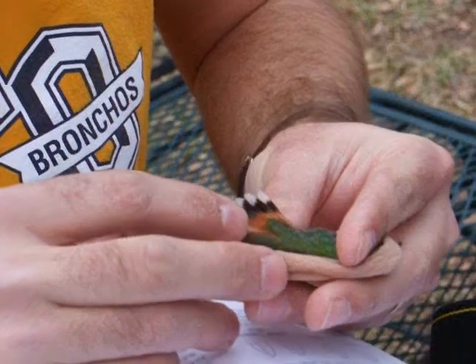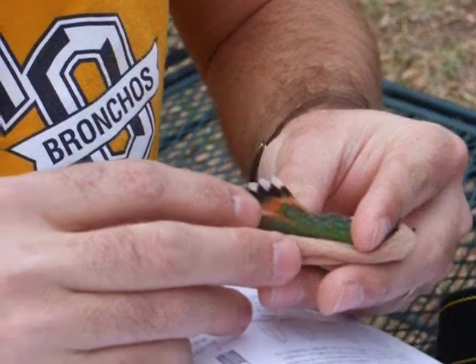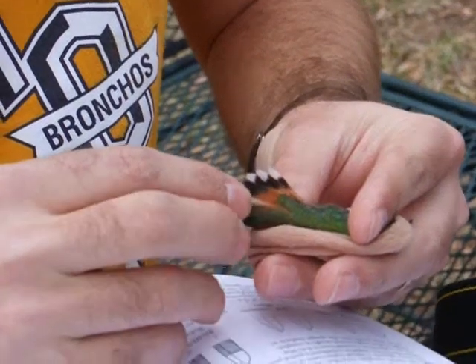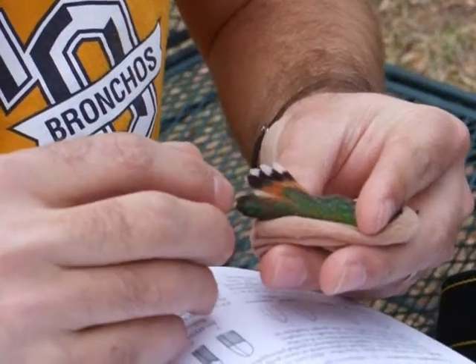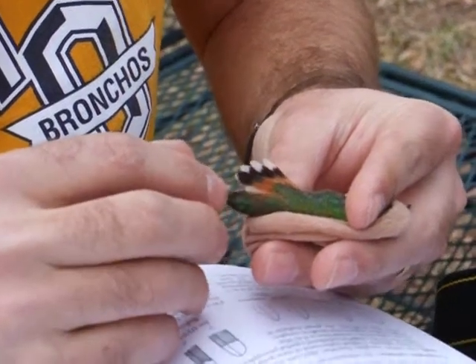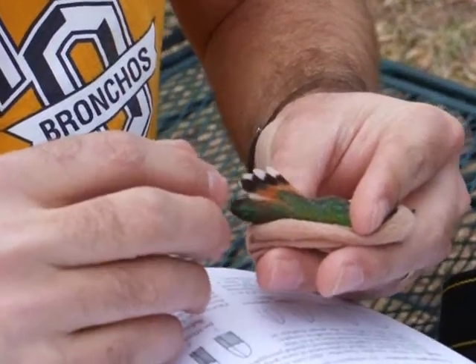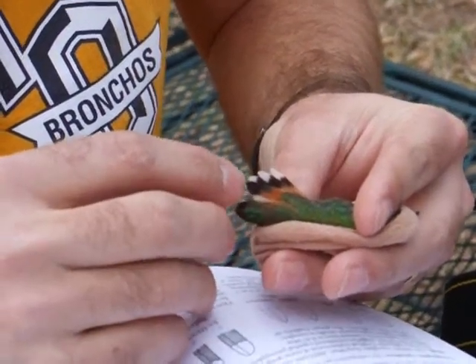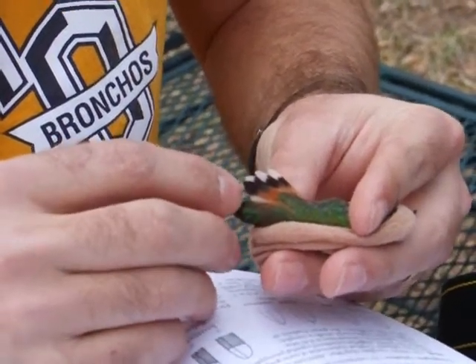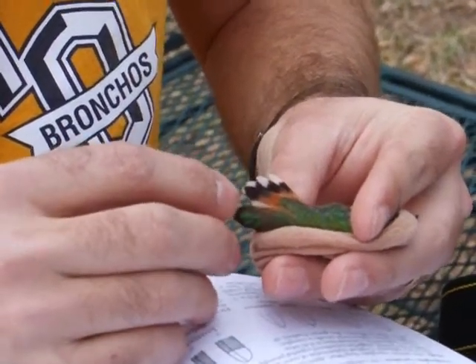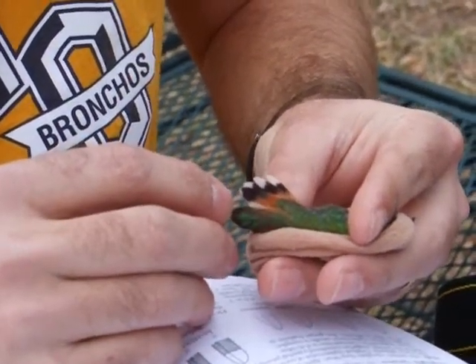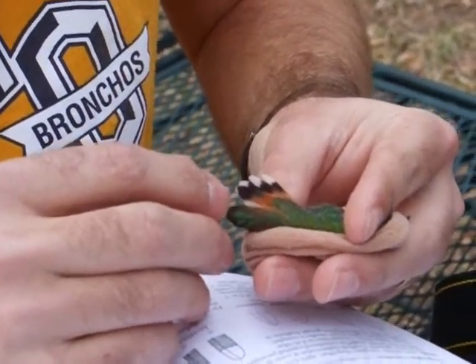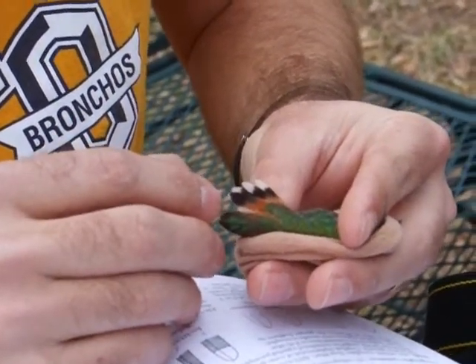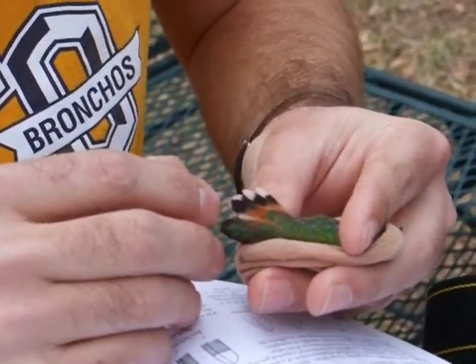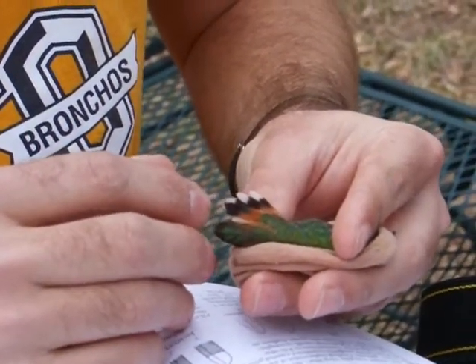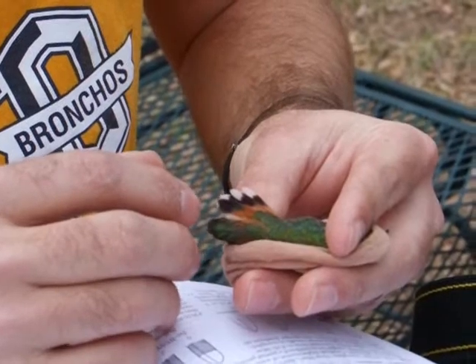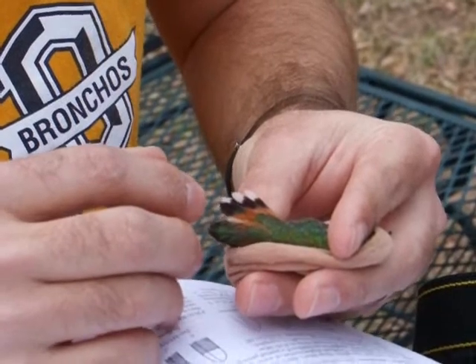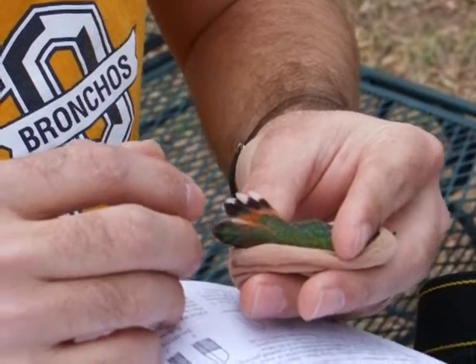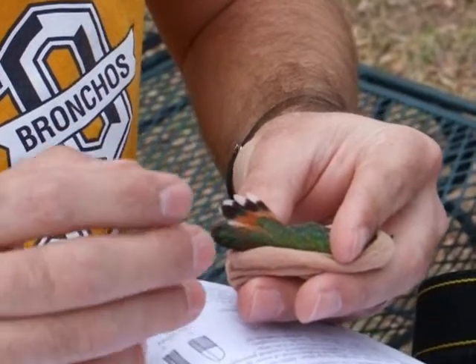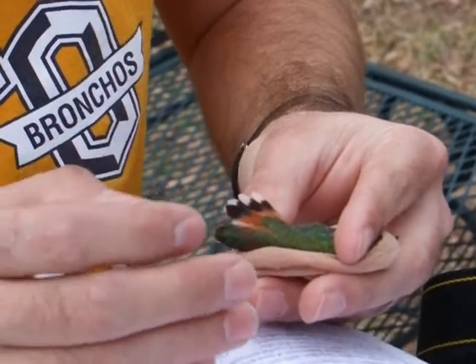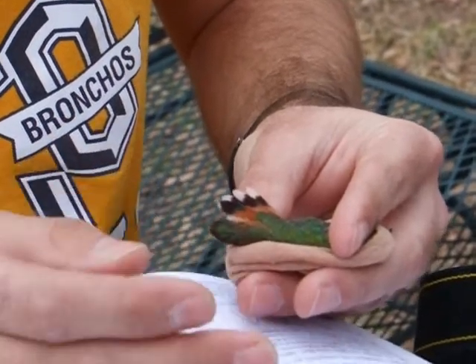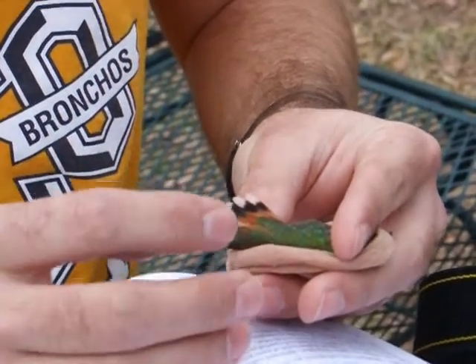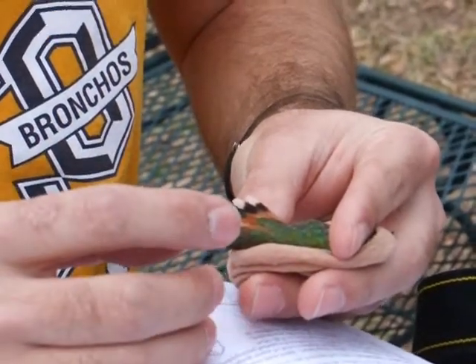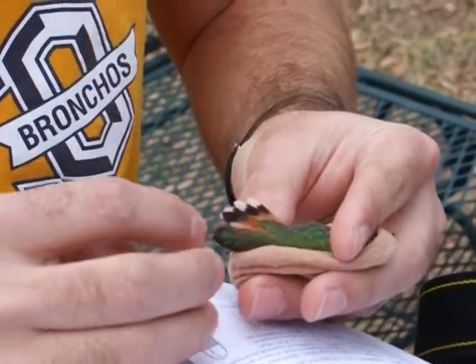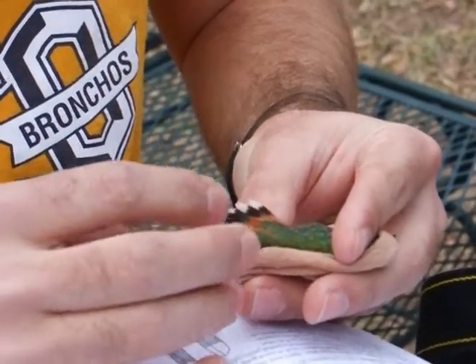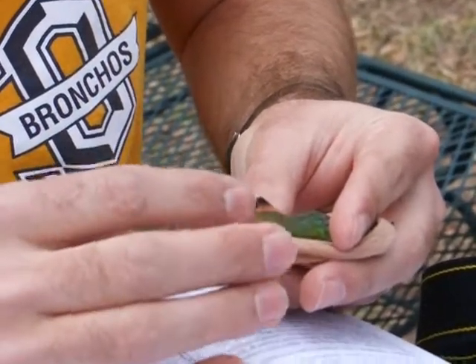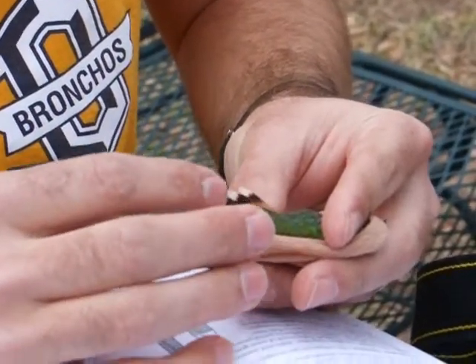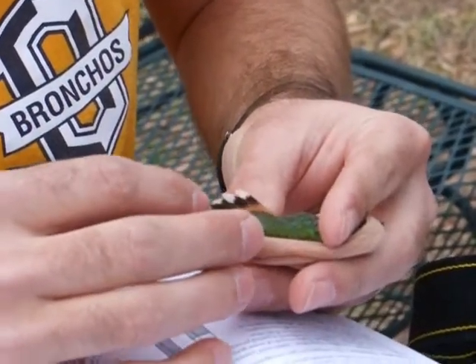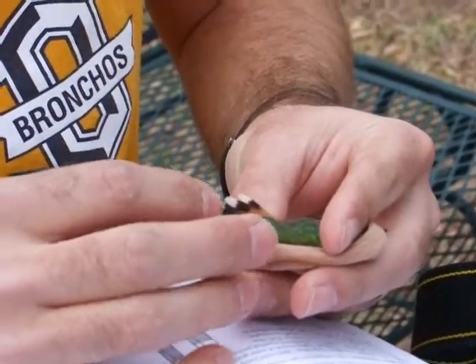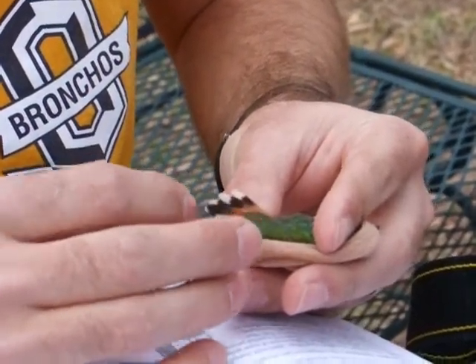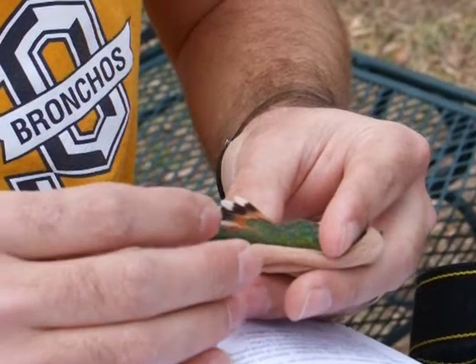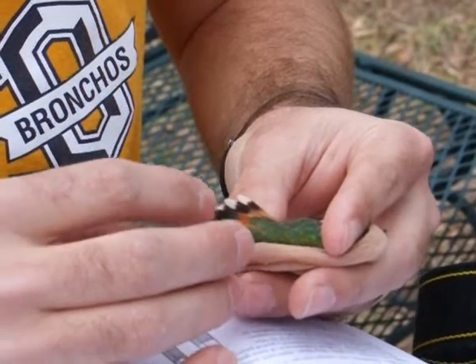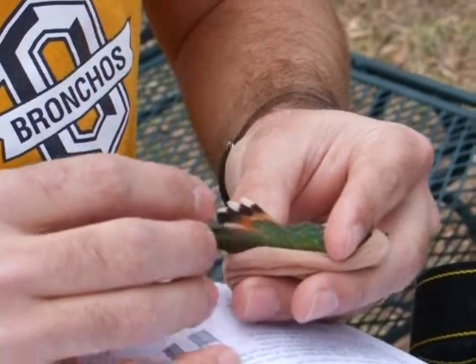This is the tail of a Selasphorus hummingbird that's been coming to the feeders. Selasphorus hummingbirds can either be Rufous or Allen's, and they look very similar, especially when they're immature males like this one.